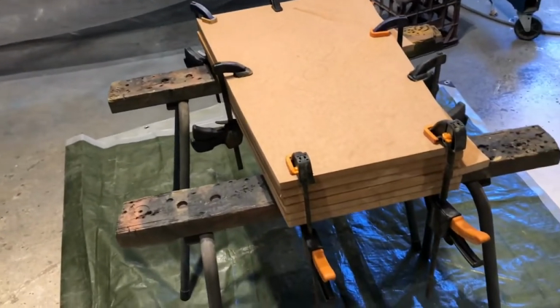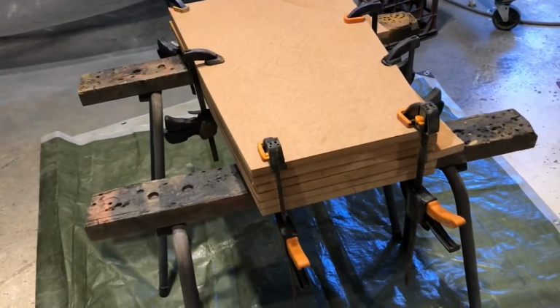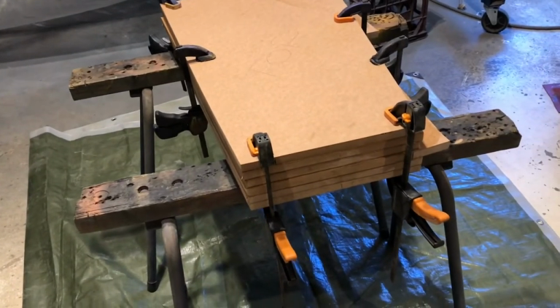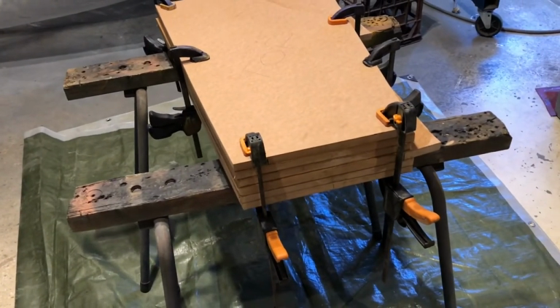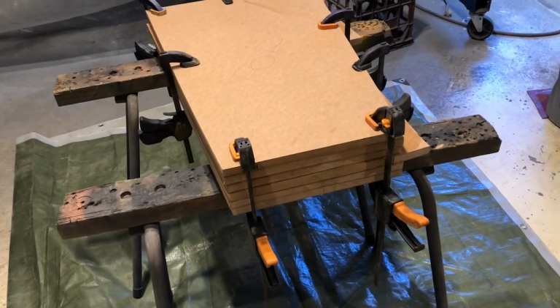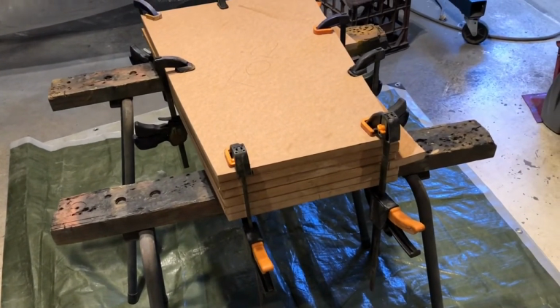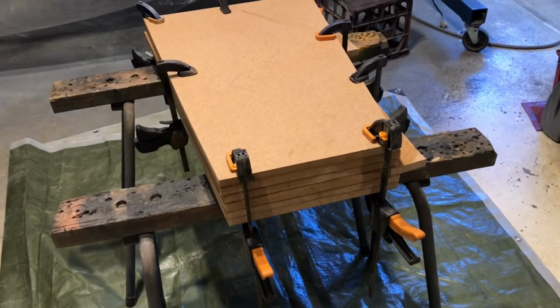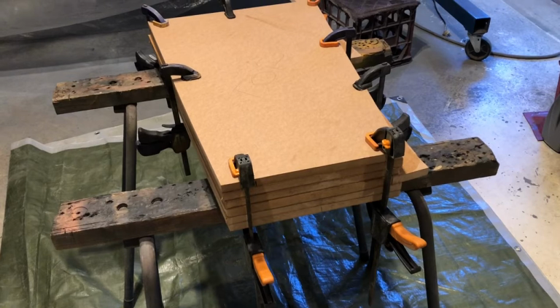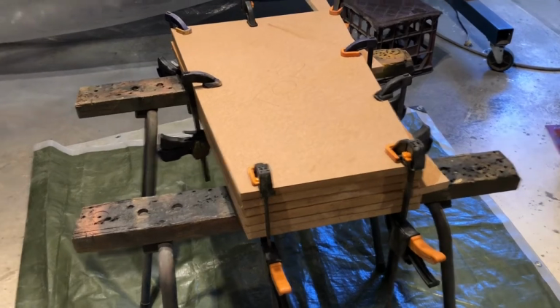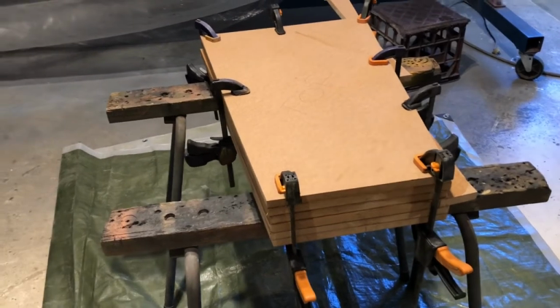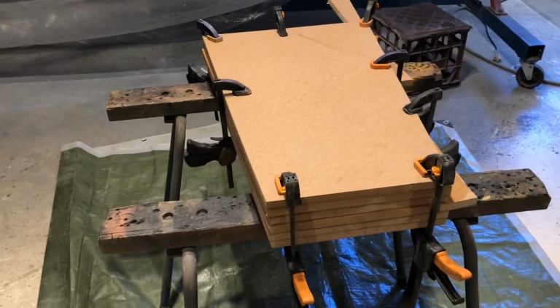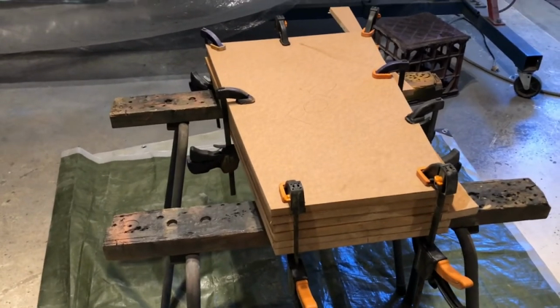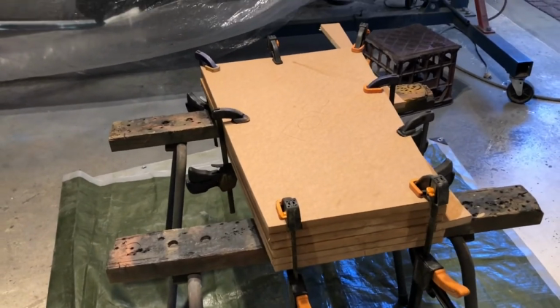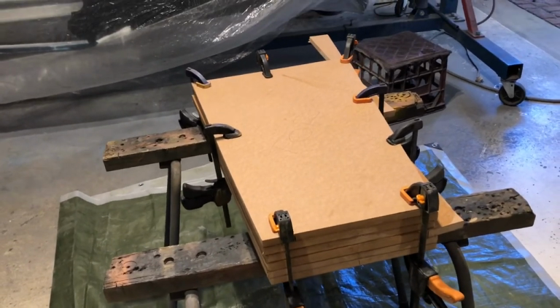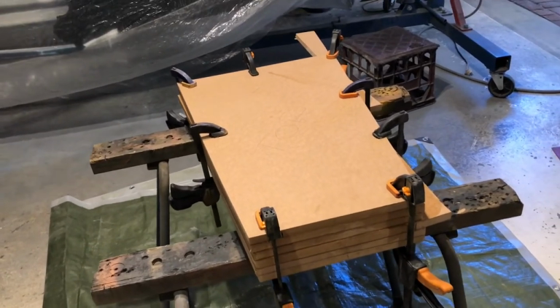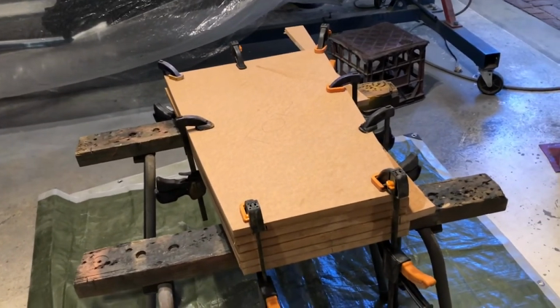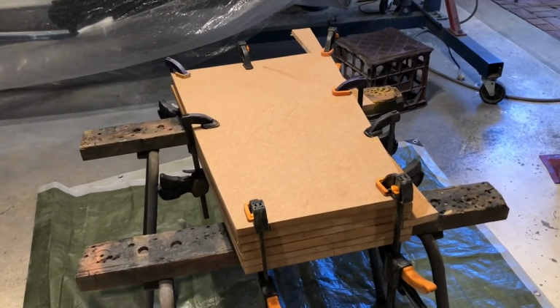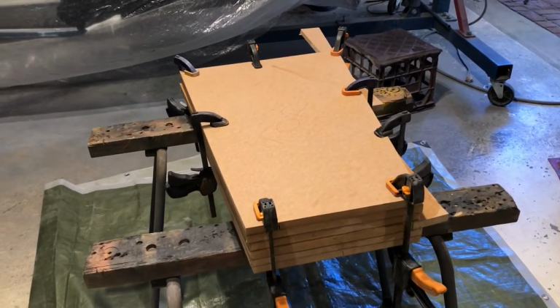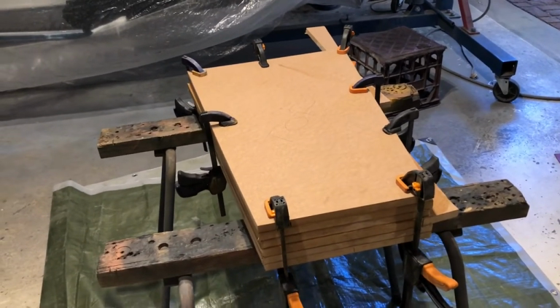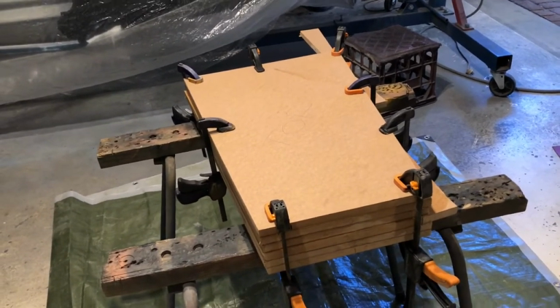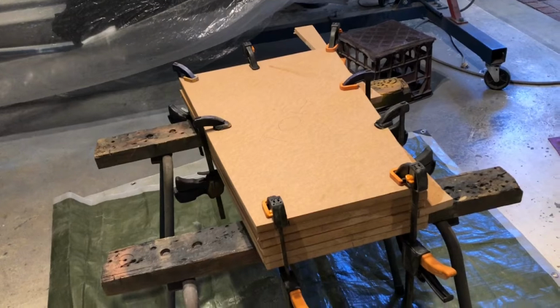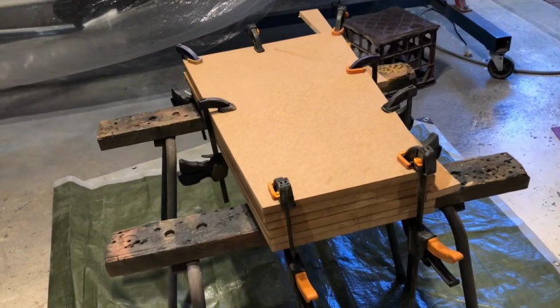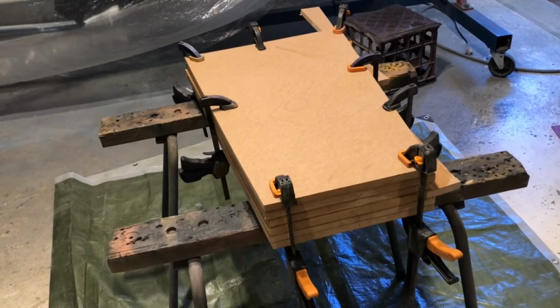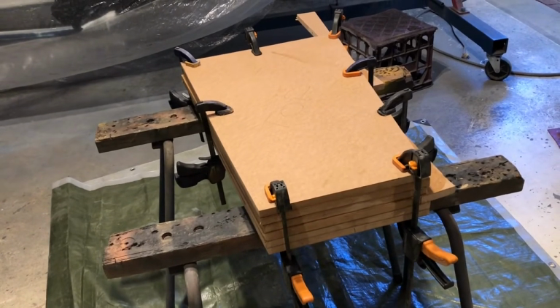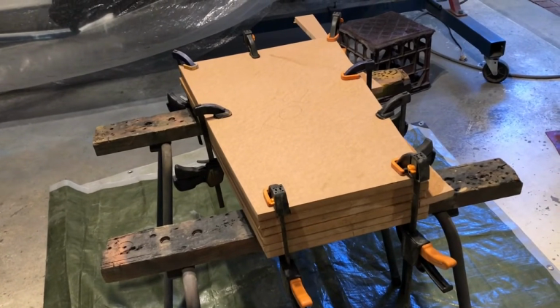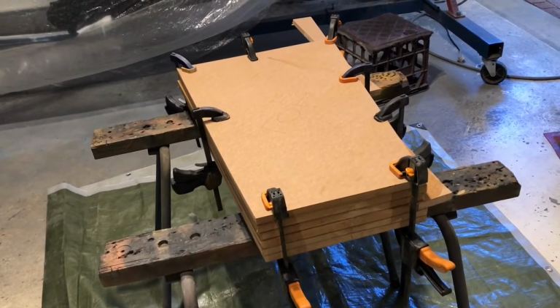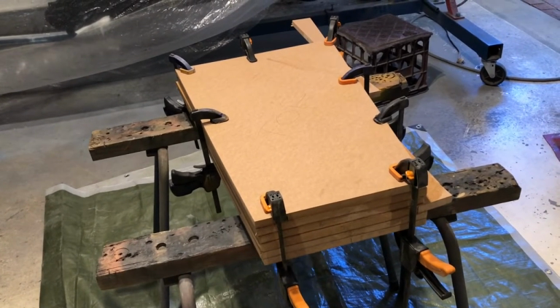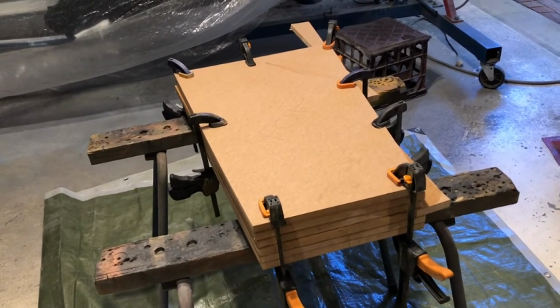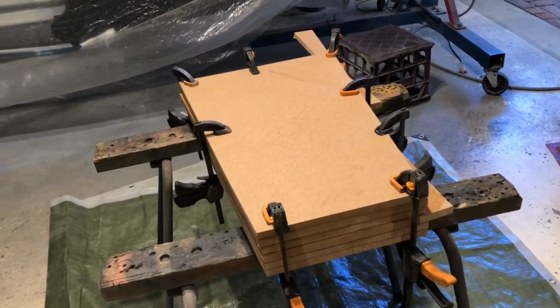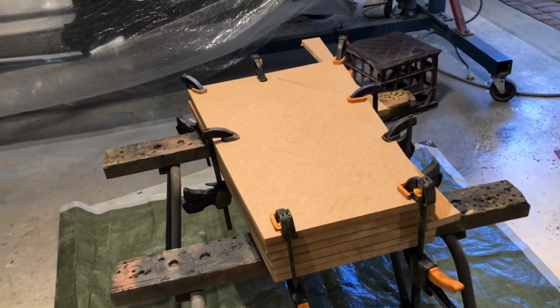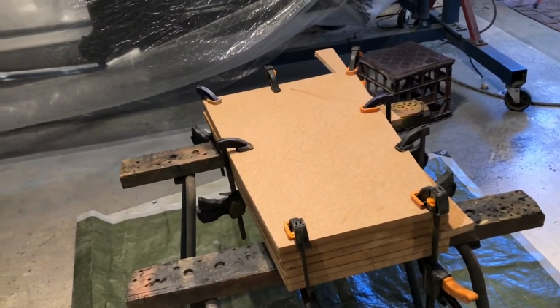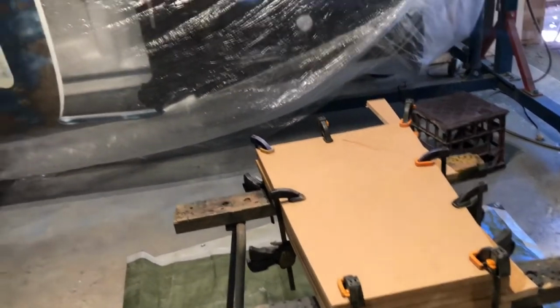It's 18mm MDF, just using PVA glue. That's just about dry, so those clamps can come off. I'll get close — I'm pretty confident of getting close.